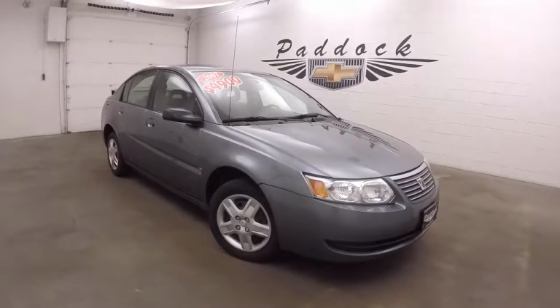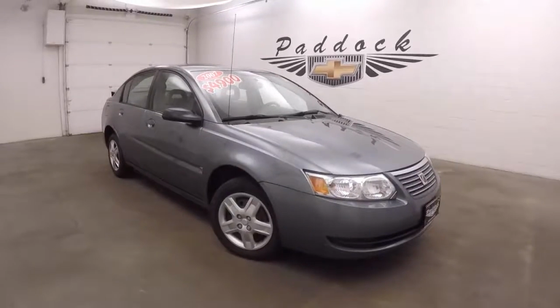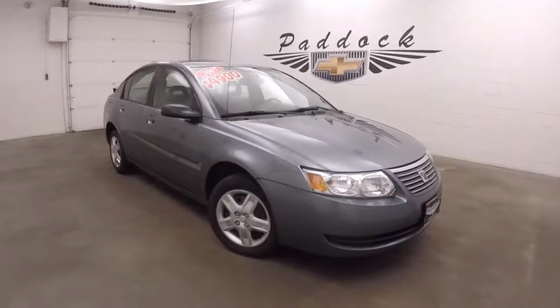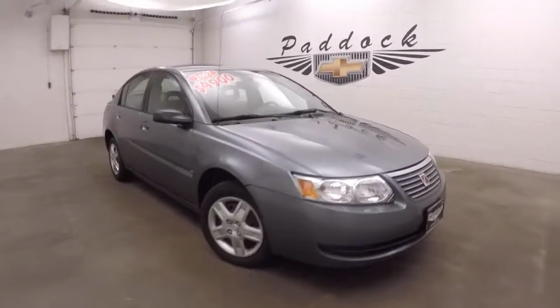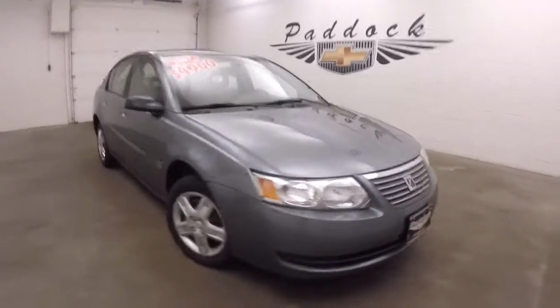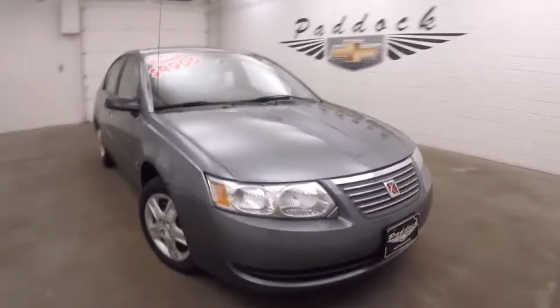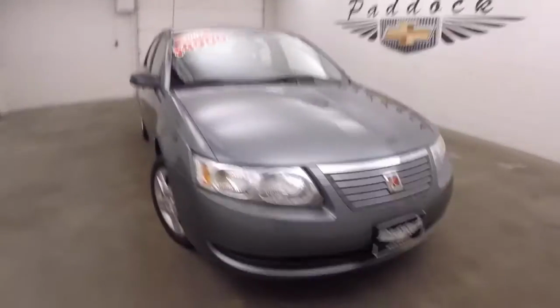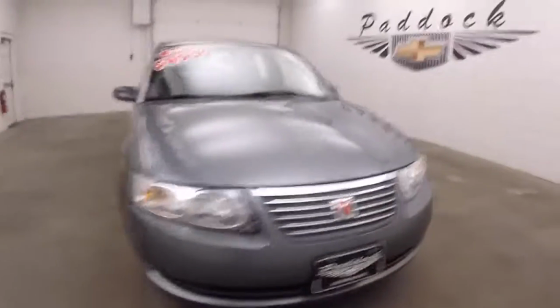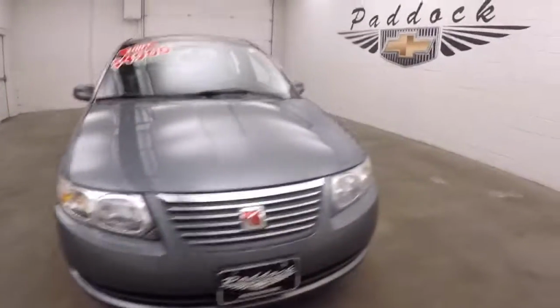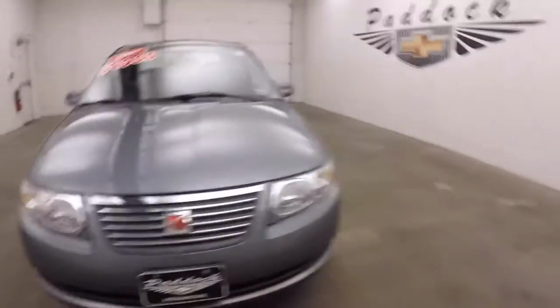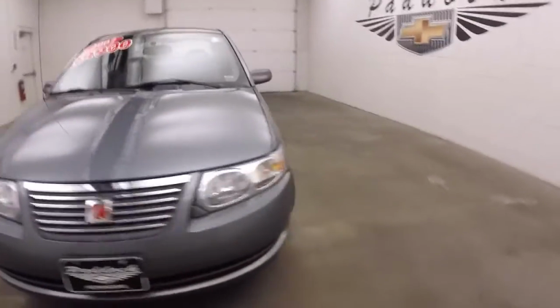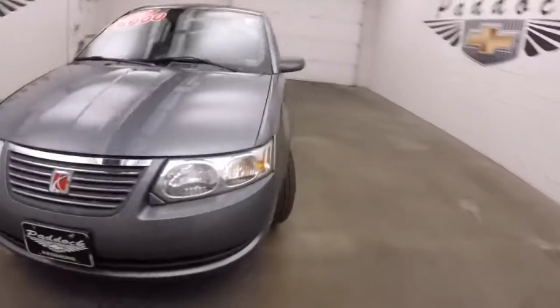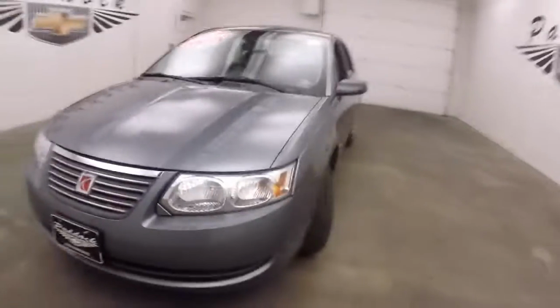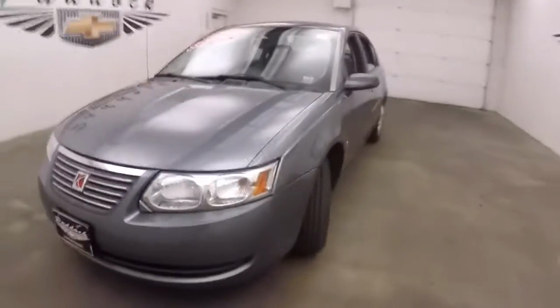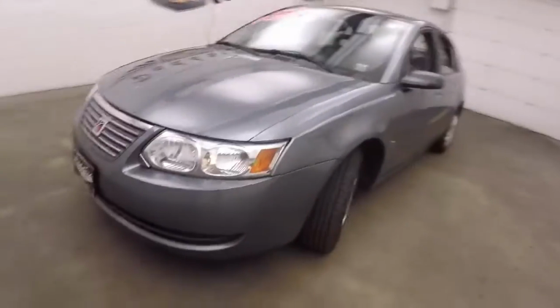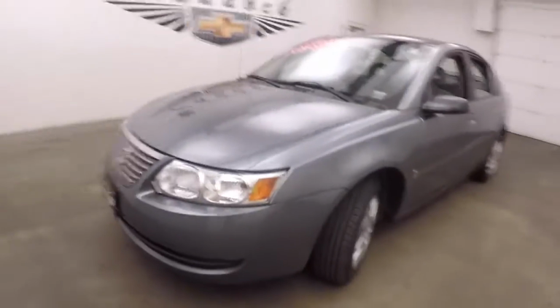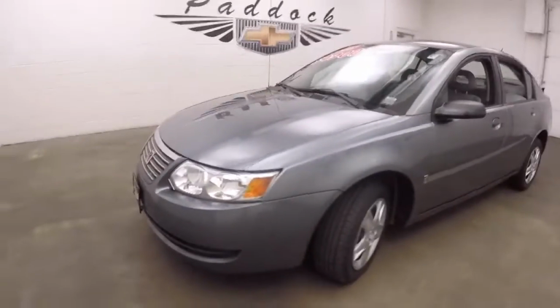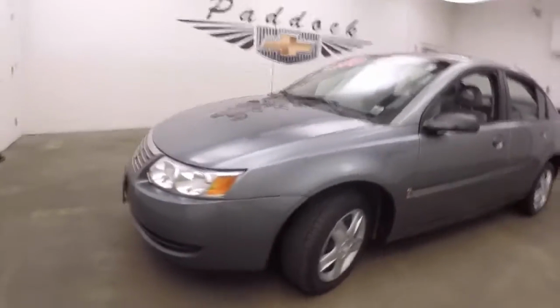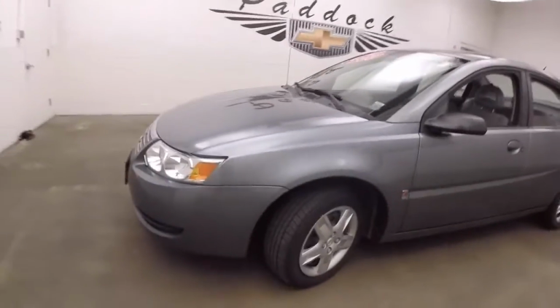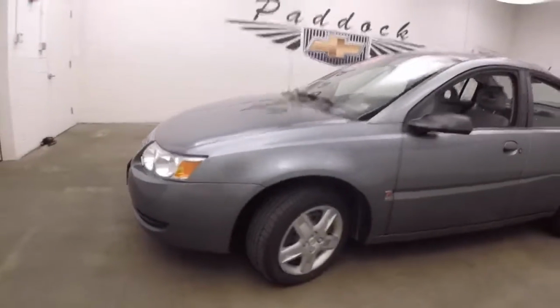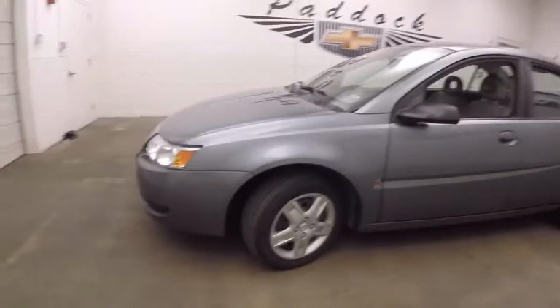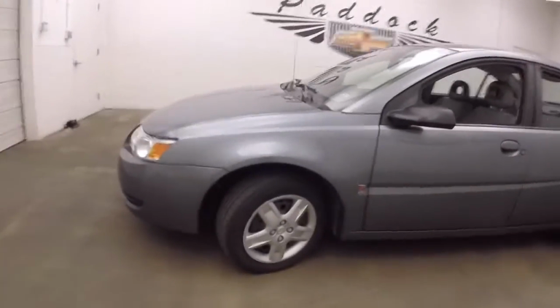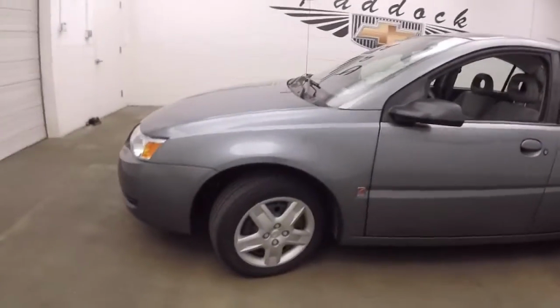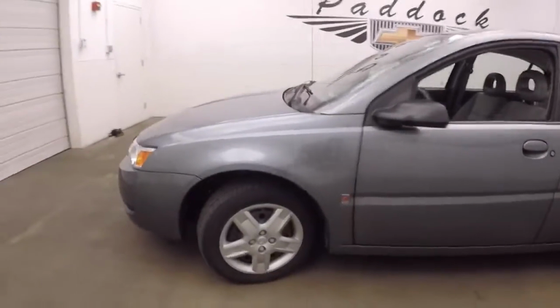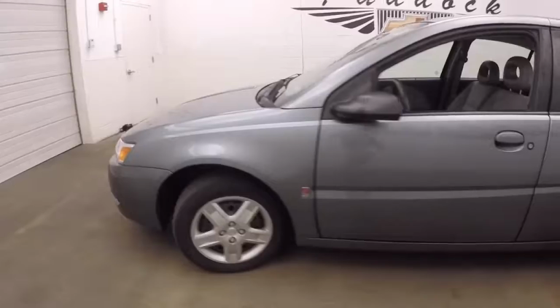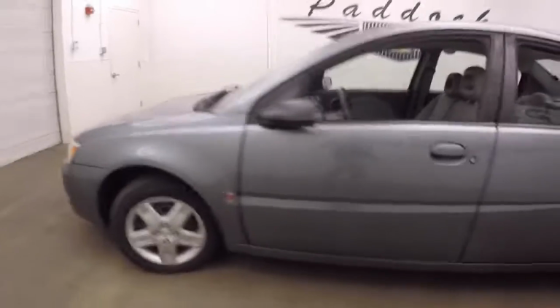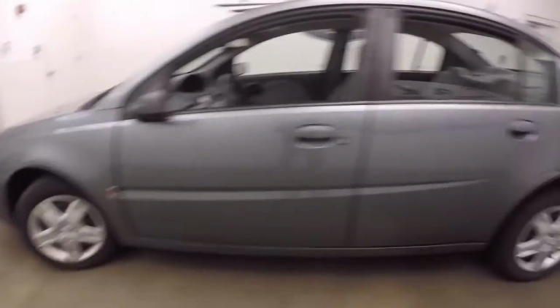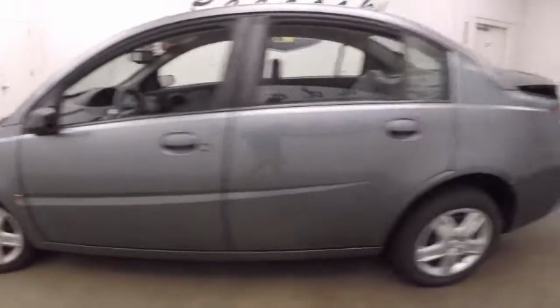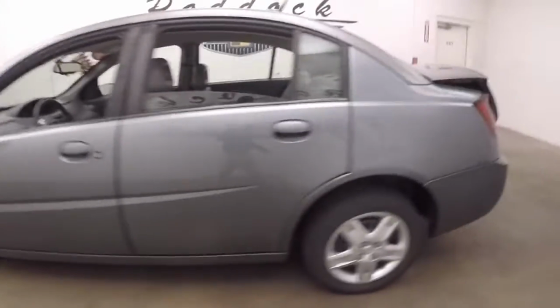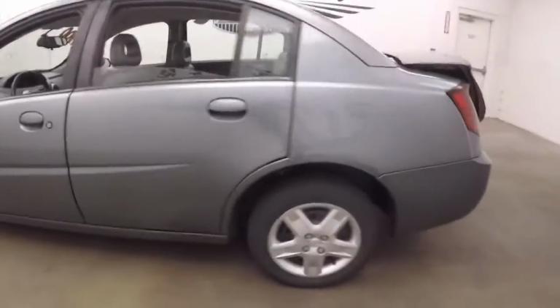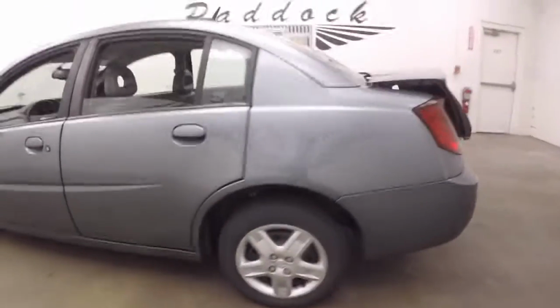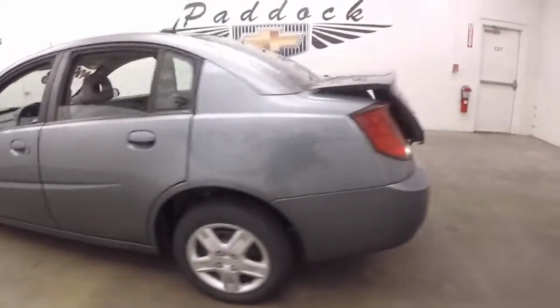It's a 2007 Saturn Ion. A nice gray, blue, greenish color. Good wheels — steel wheels, nice silver covers.